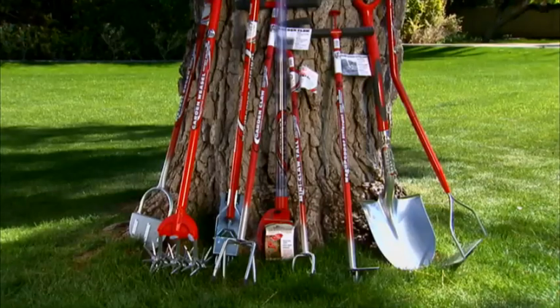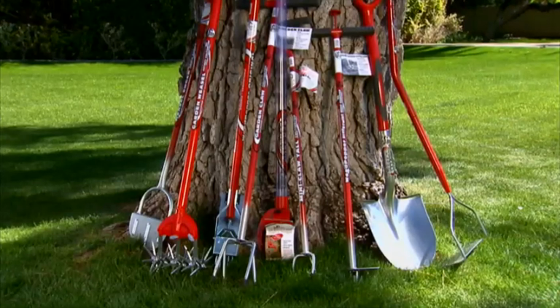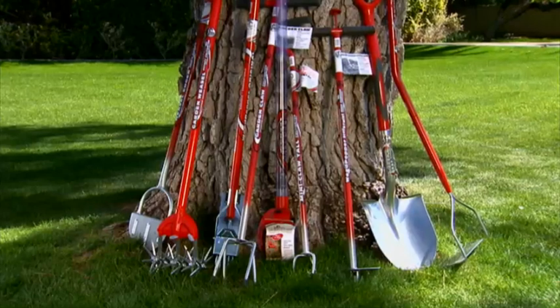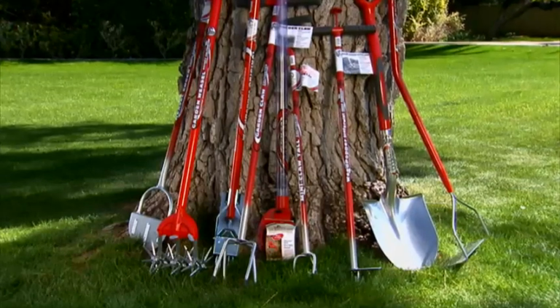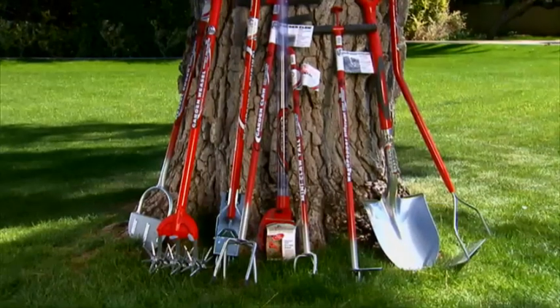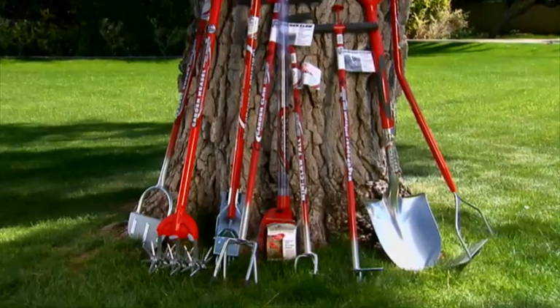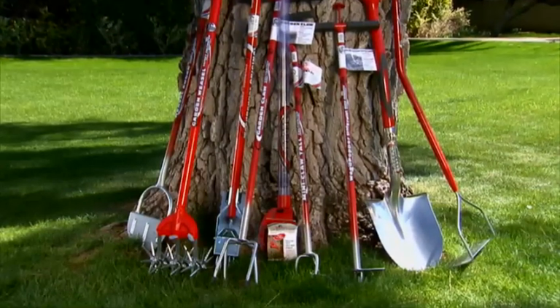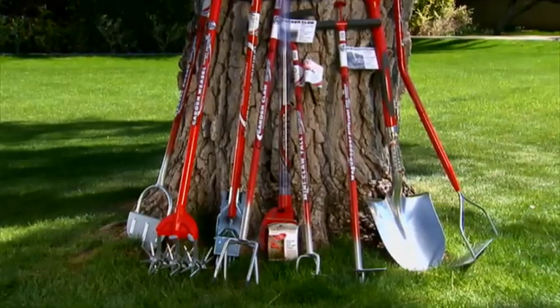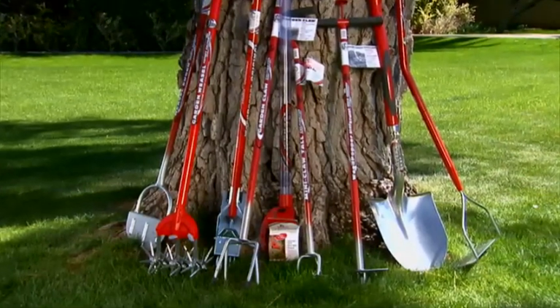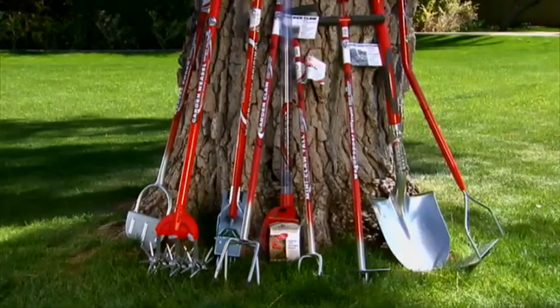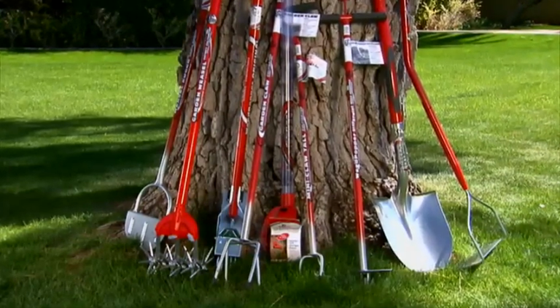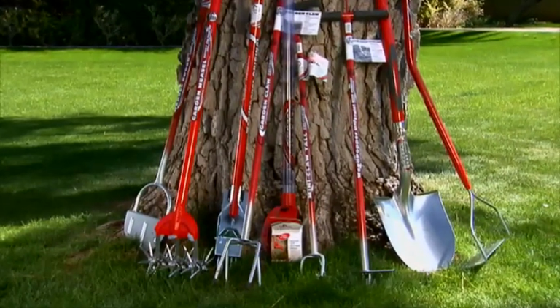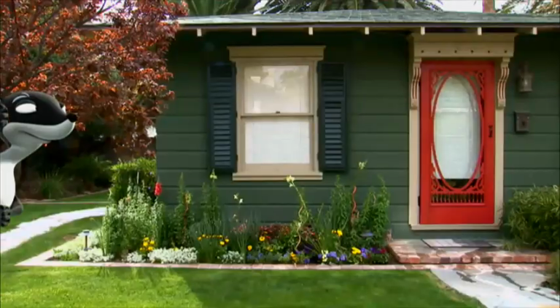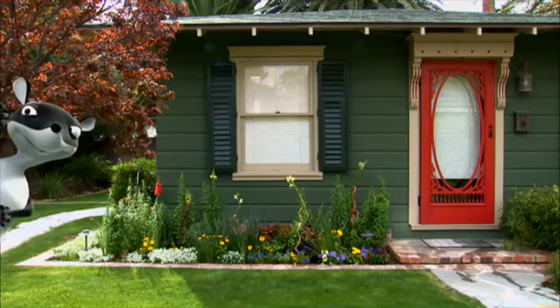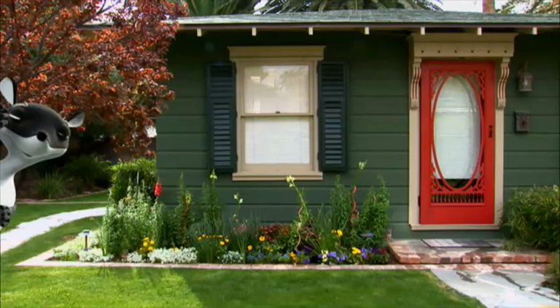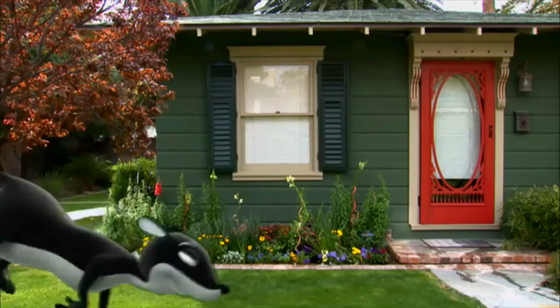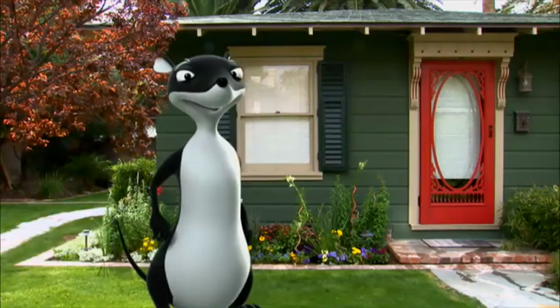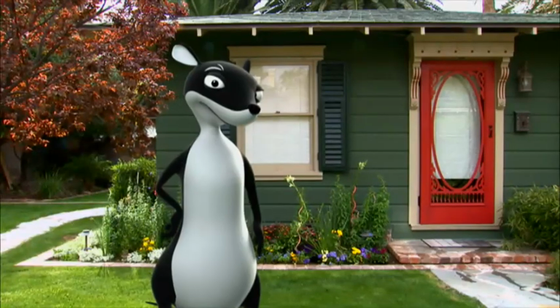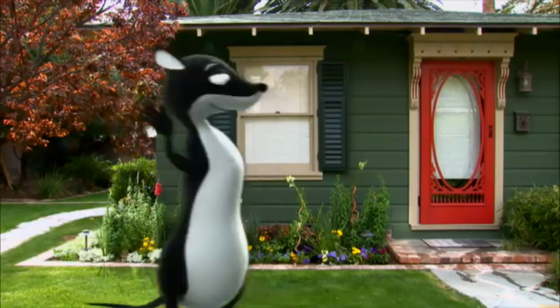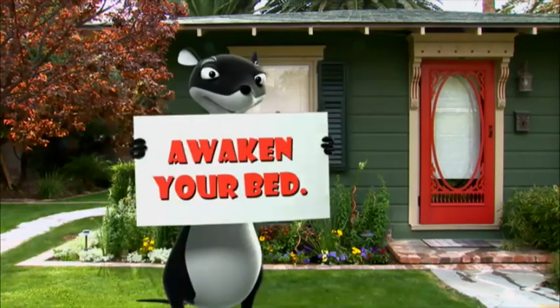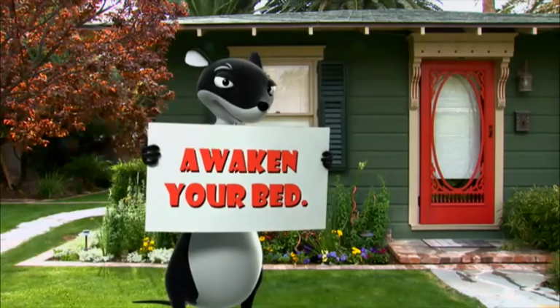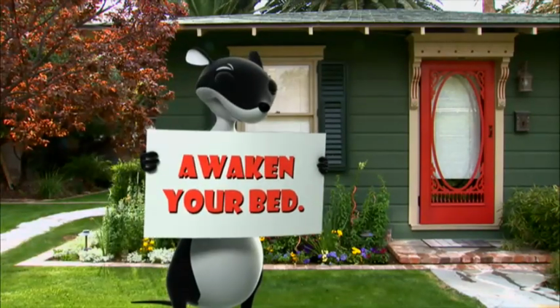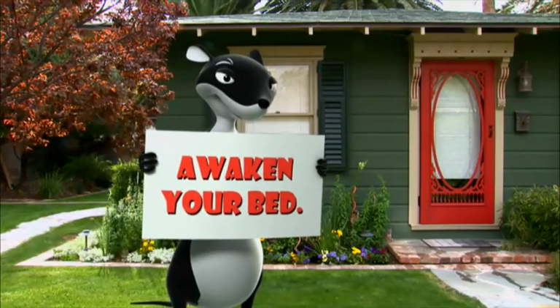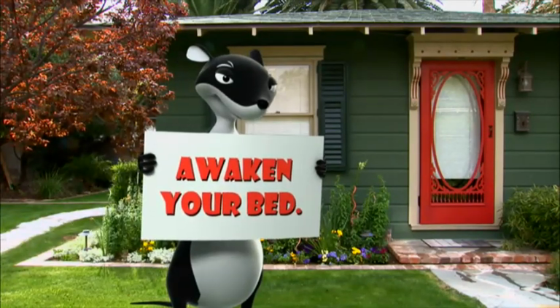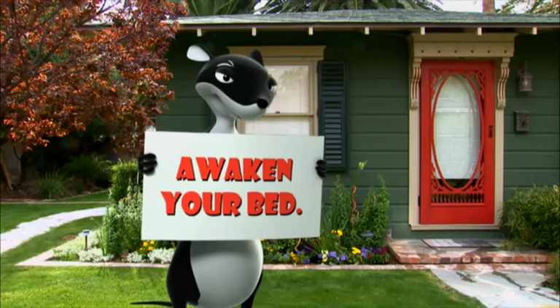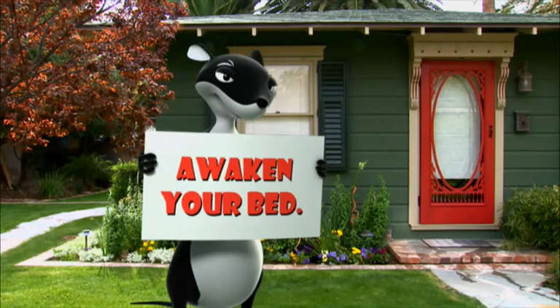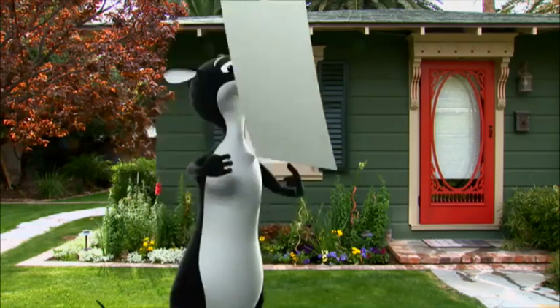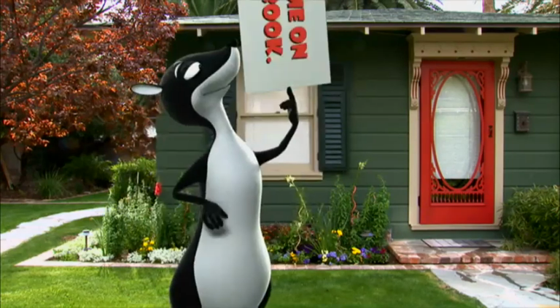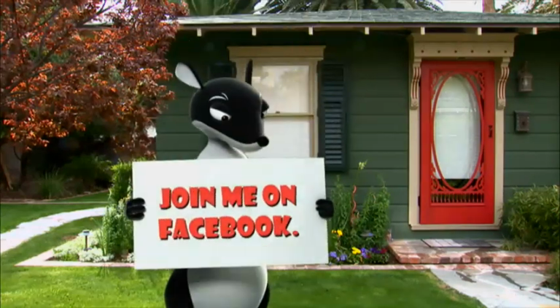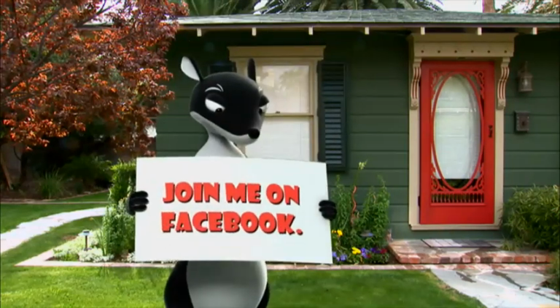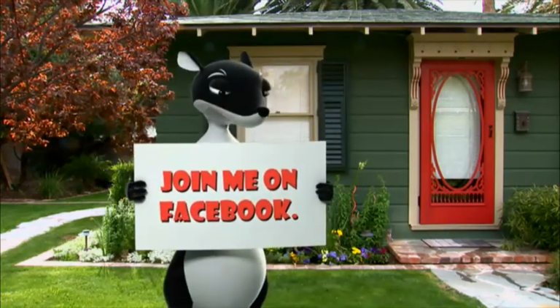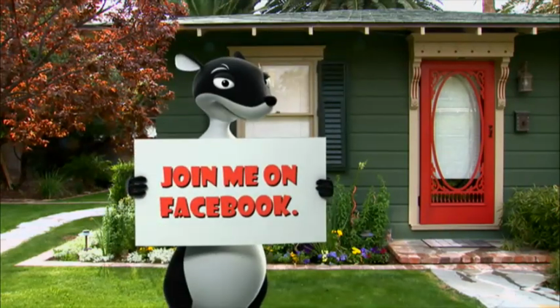Your Garden Weasel family of innovative tools stands ready to keep your garden looking its best this summer. For frequent tips on other lawn and garden ideas, become a friend of the Garden Weasel on Facebook.